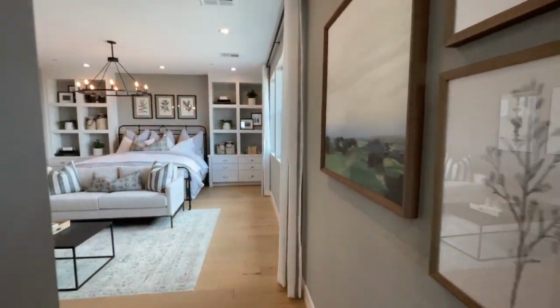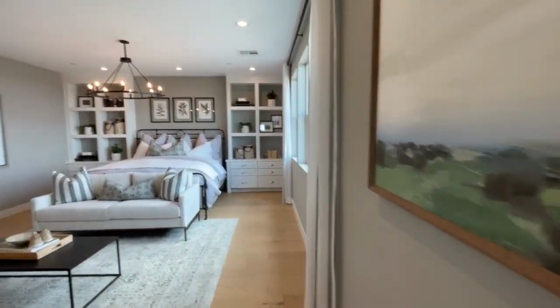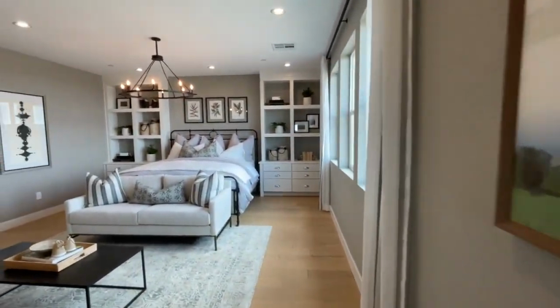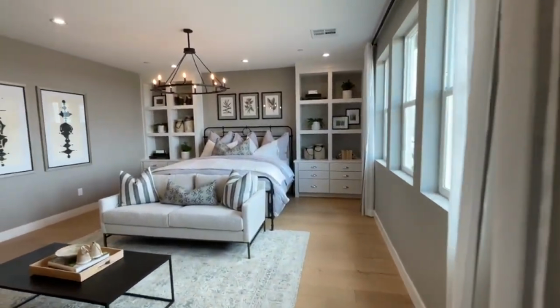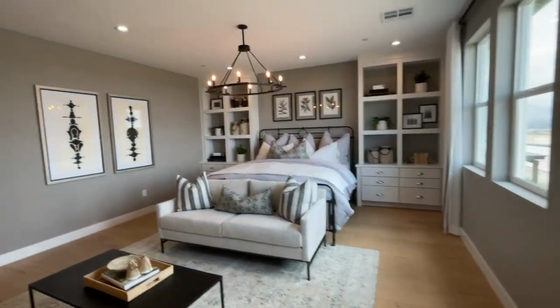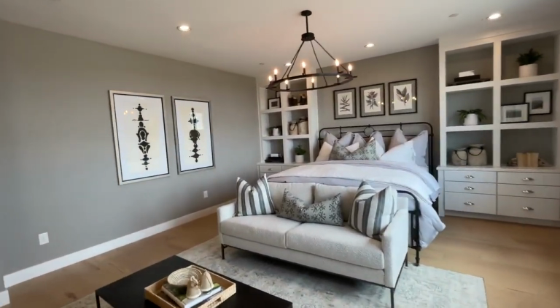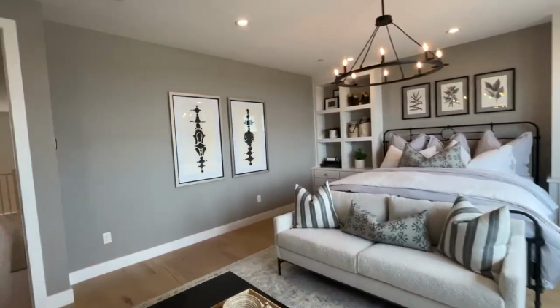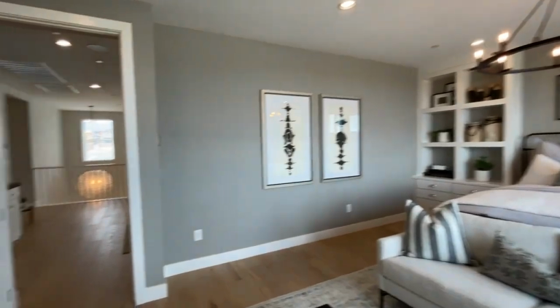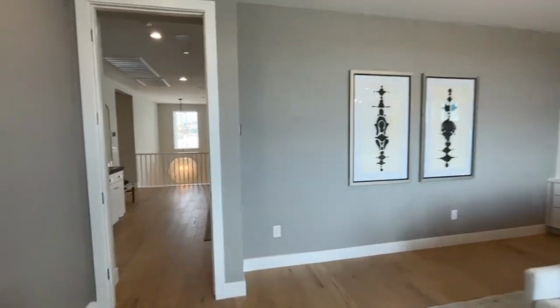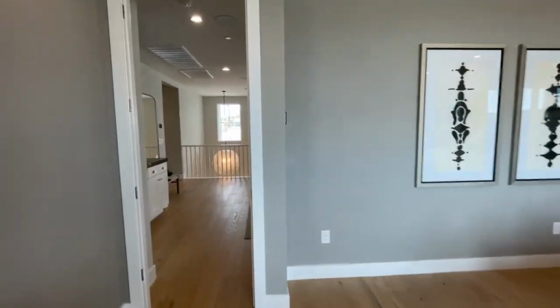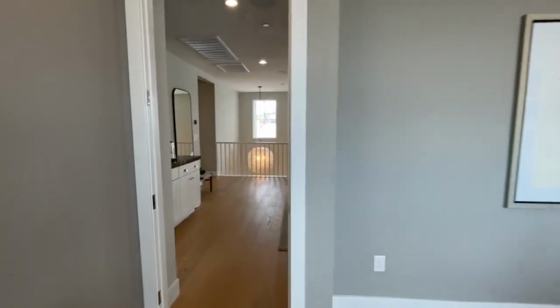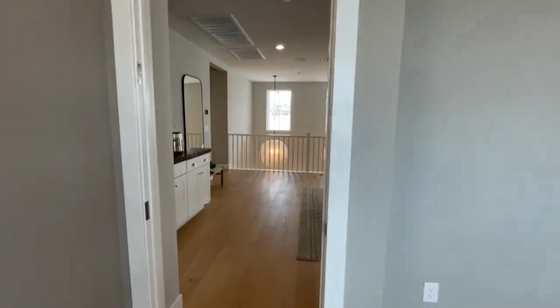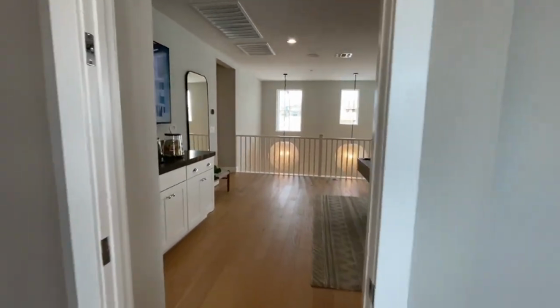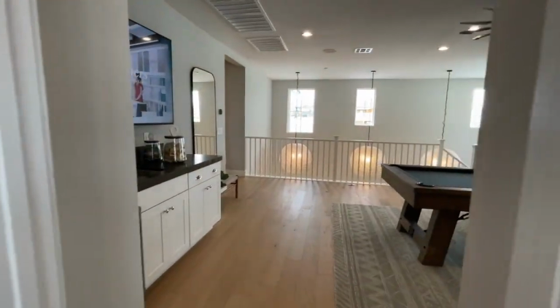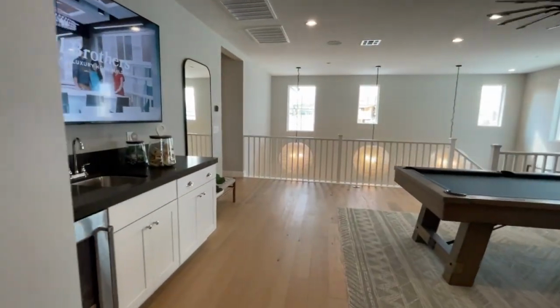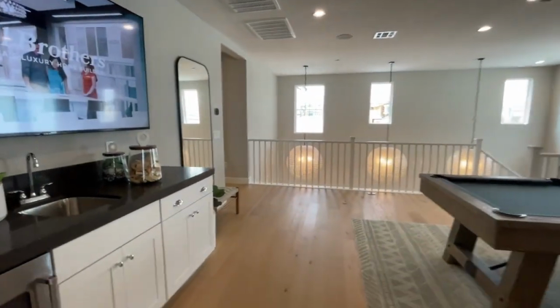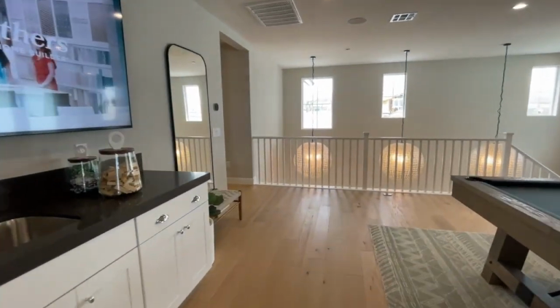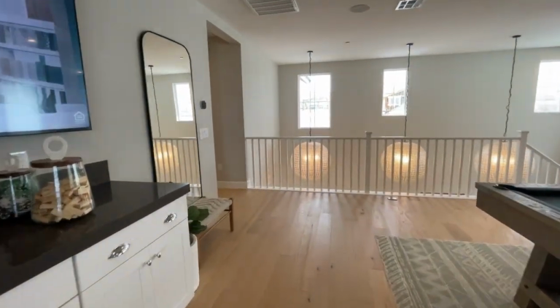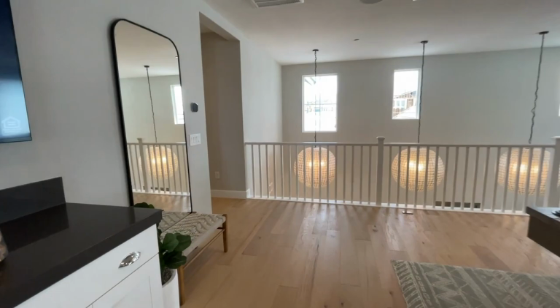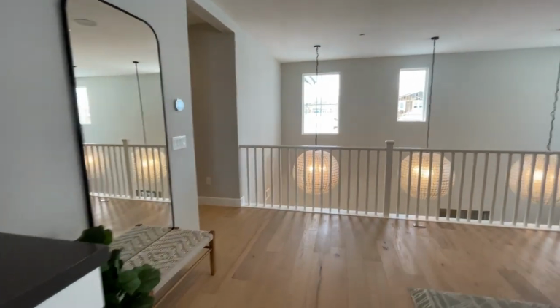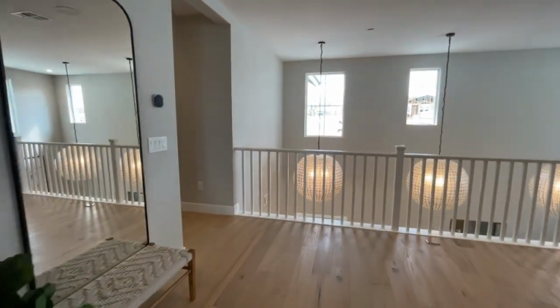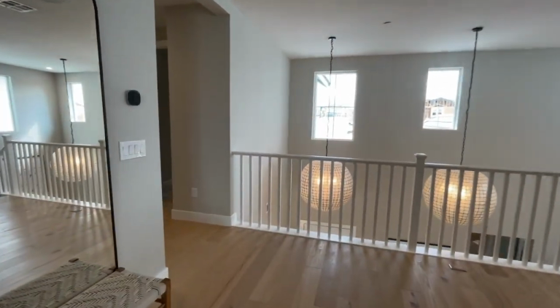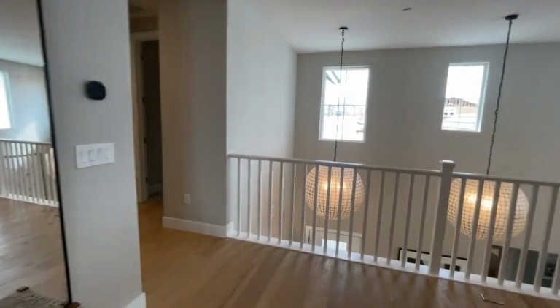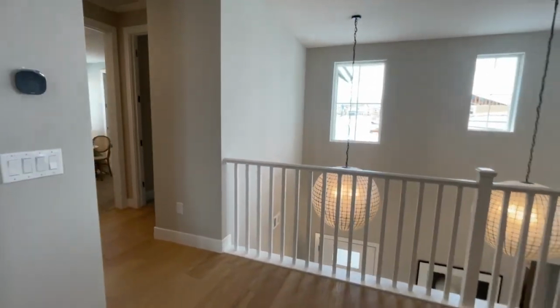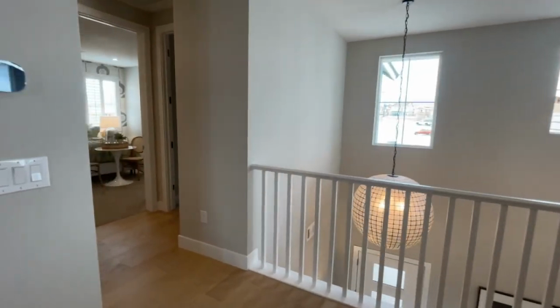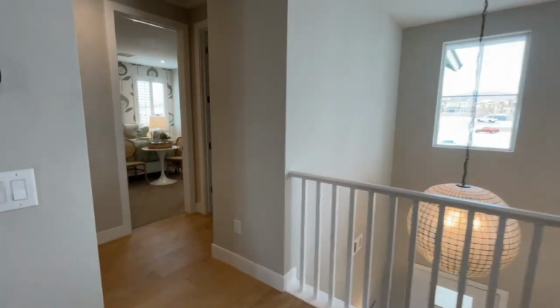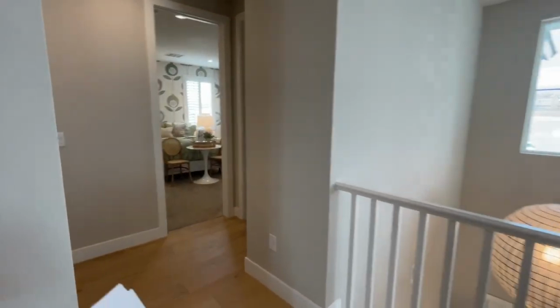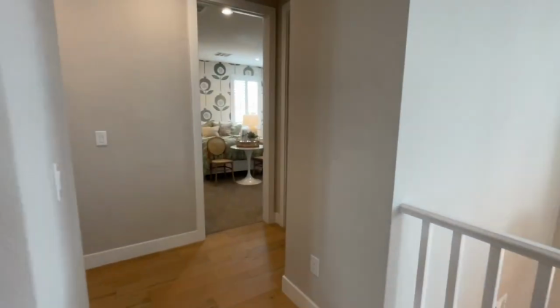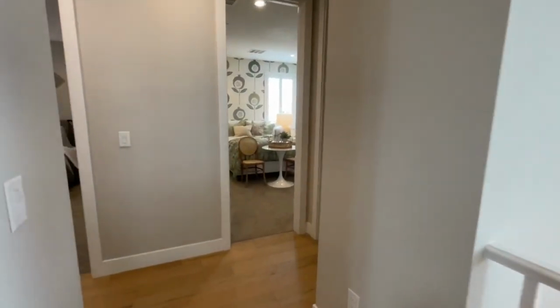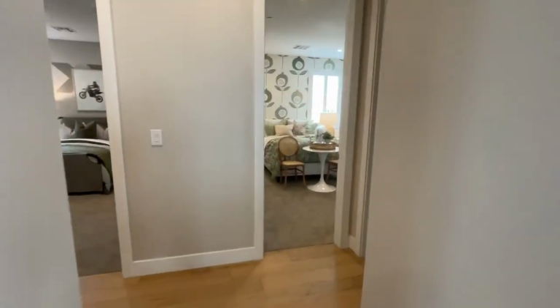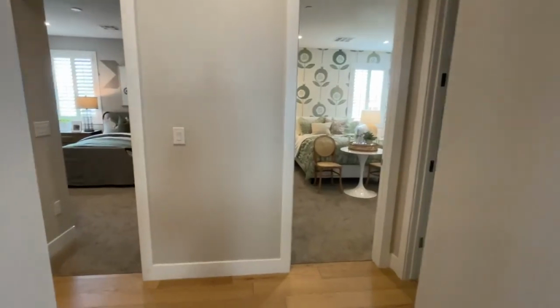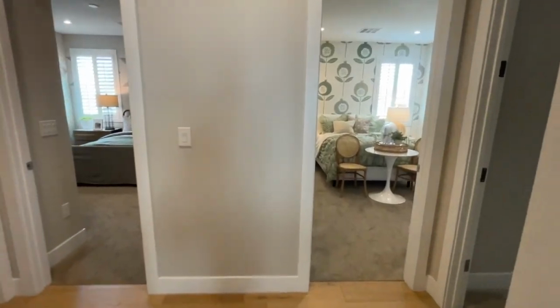These model homes will eventually sell — not until the community is completely done — and they usually sell for millions of dollars because of how much they put in upgrades. They put a couple hundred thousand plus in upgrades in these model homes, especially Toll Brothers.